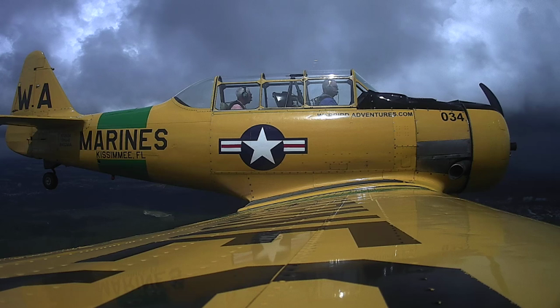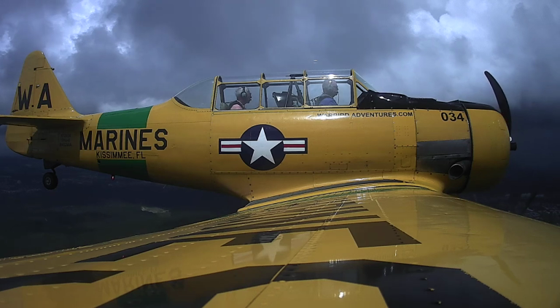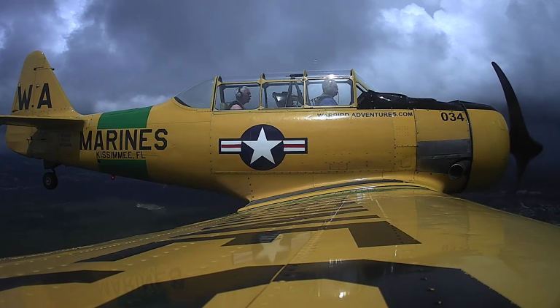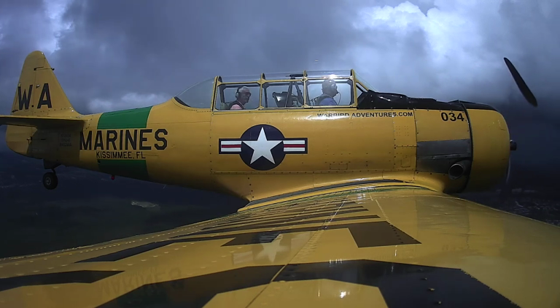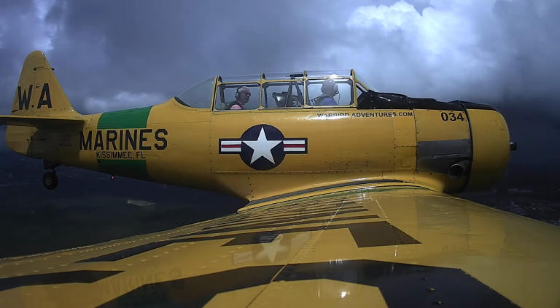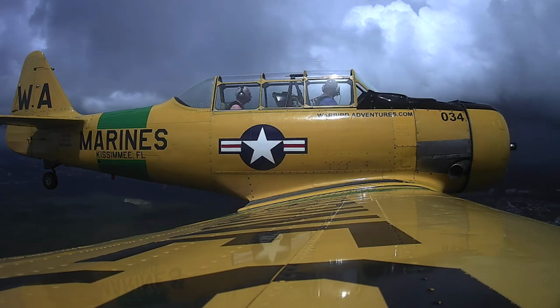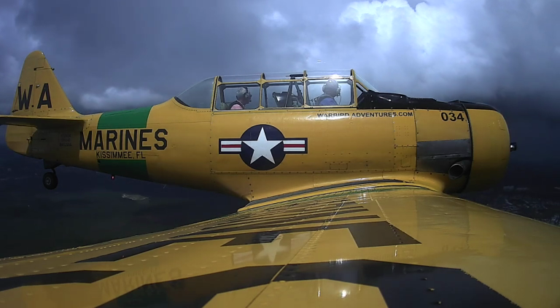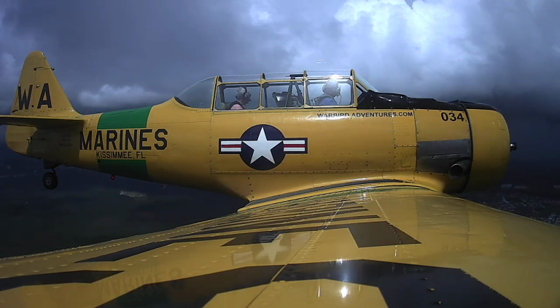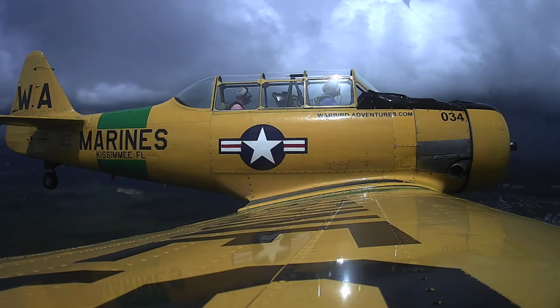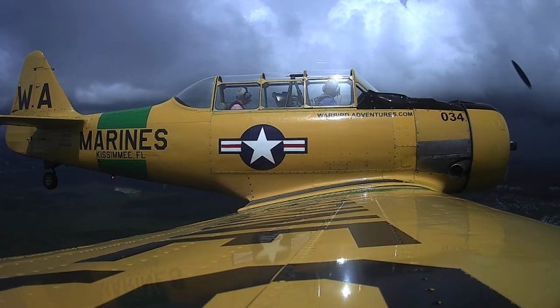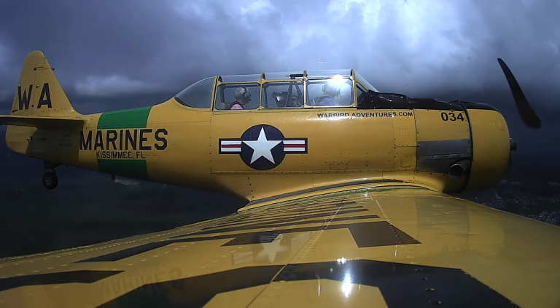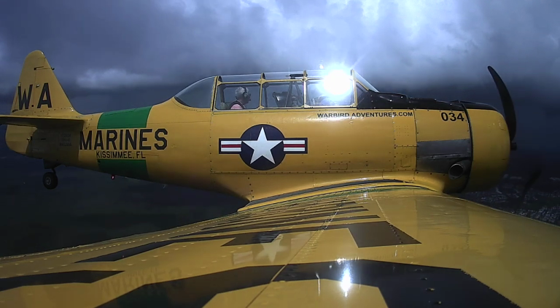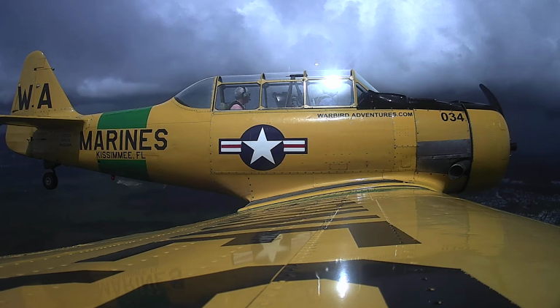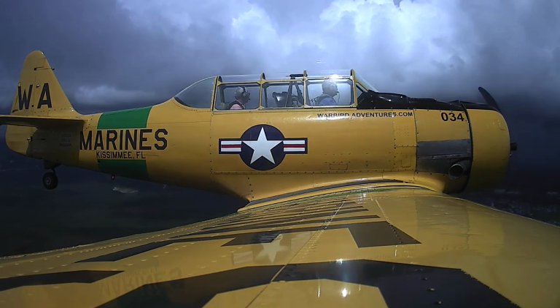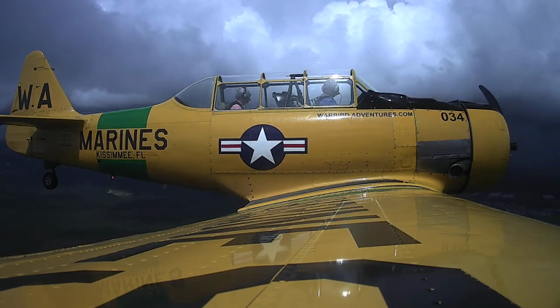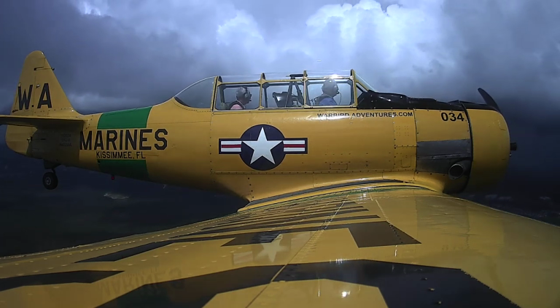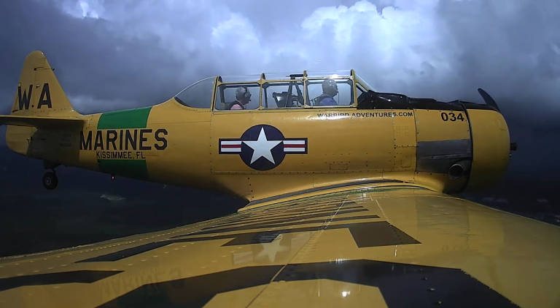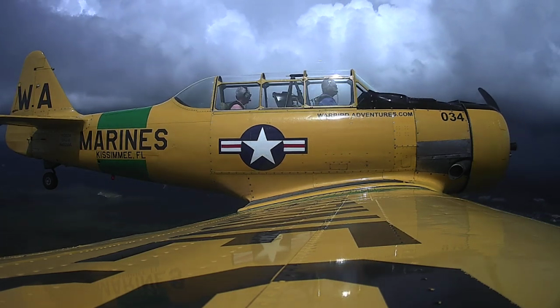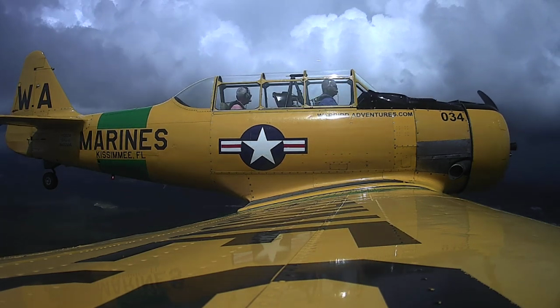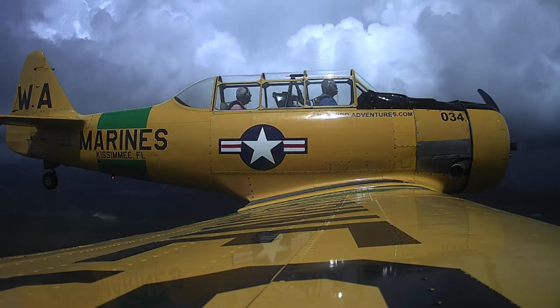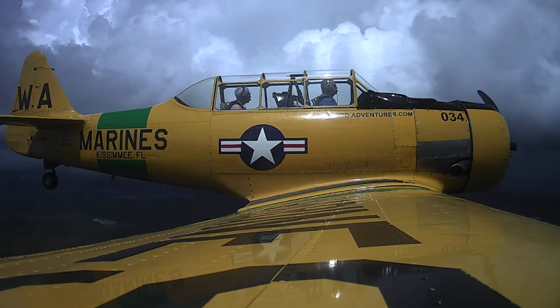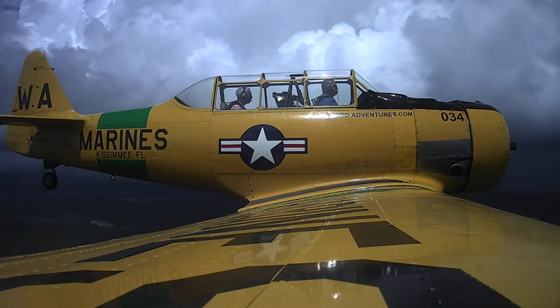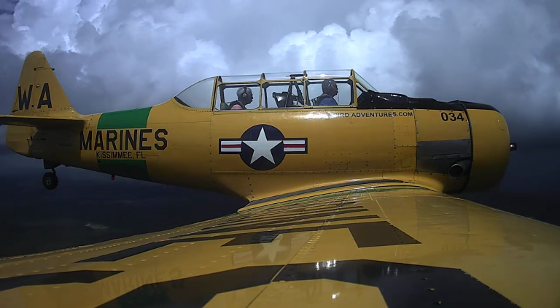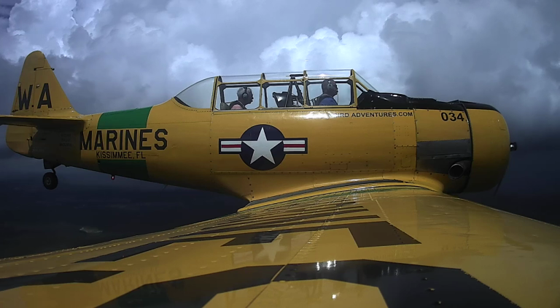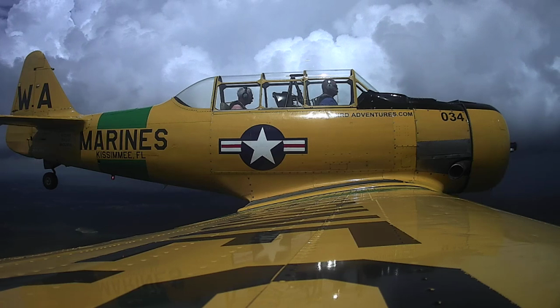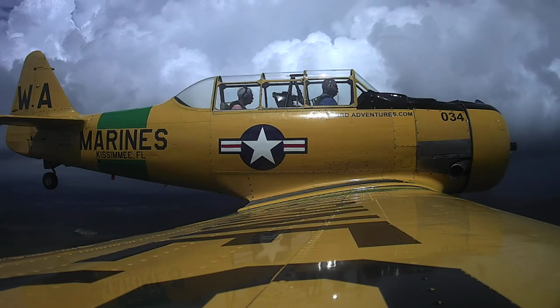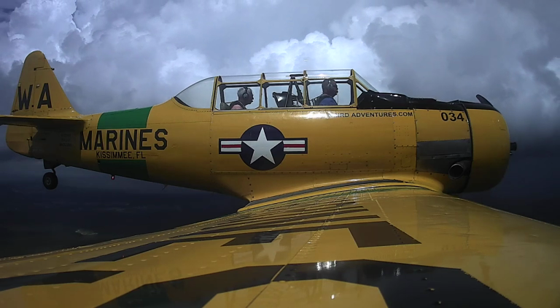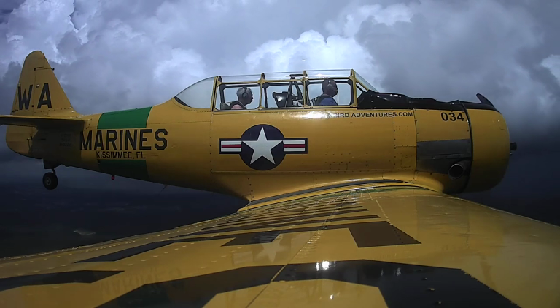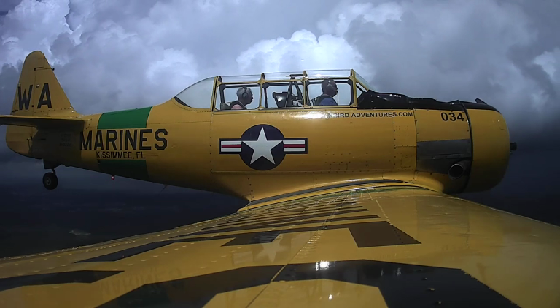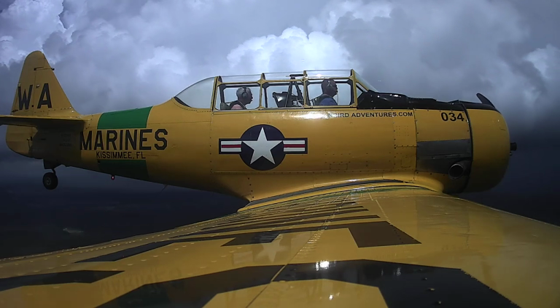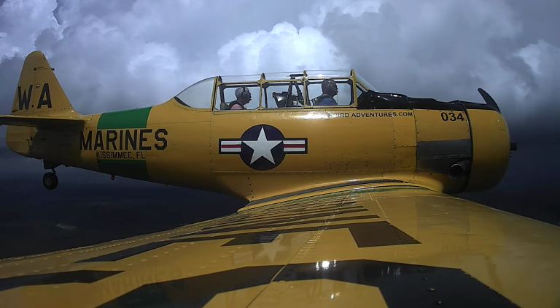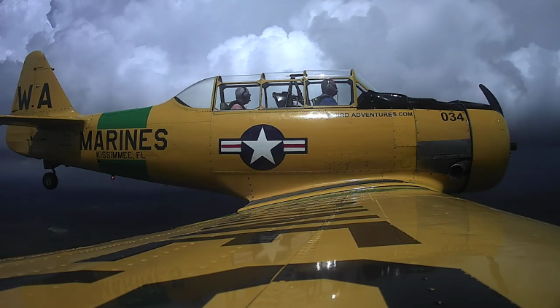Epcot's right off the left wing, right in that area of heavy haze. No, they can't see it. You can't fly over Disney, correct? There's a TFR over it.